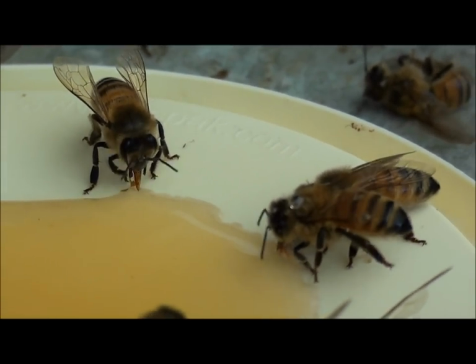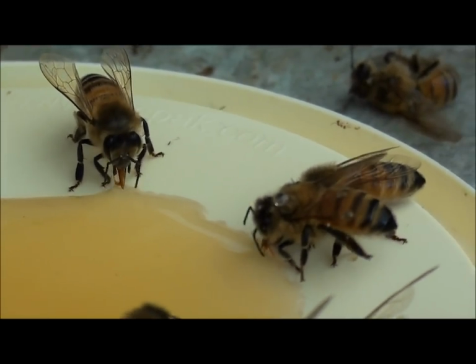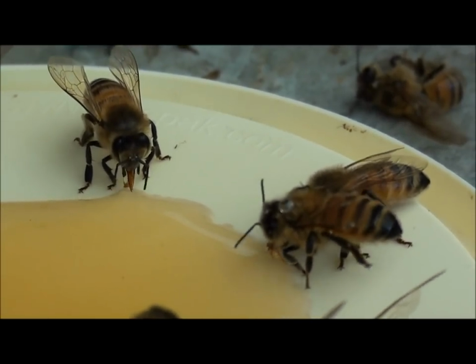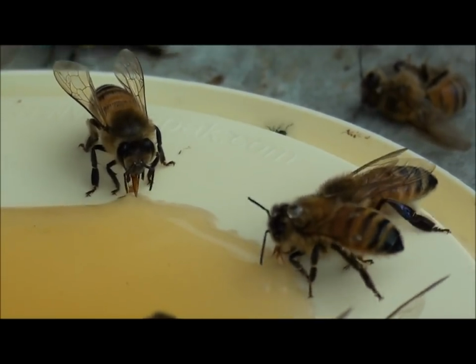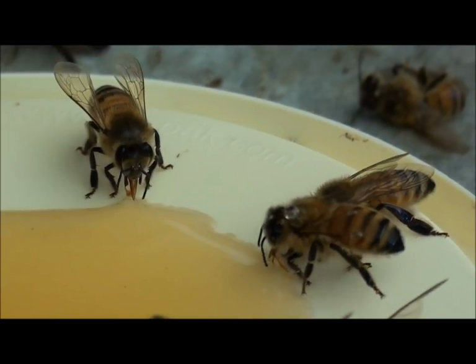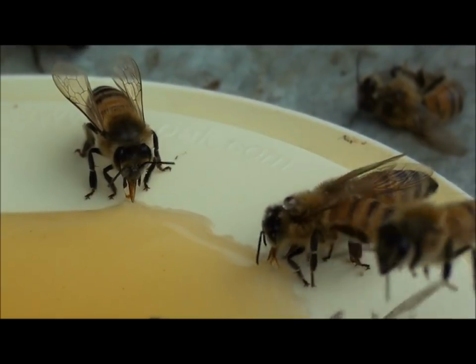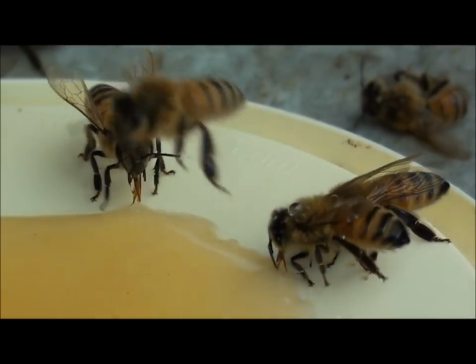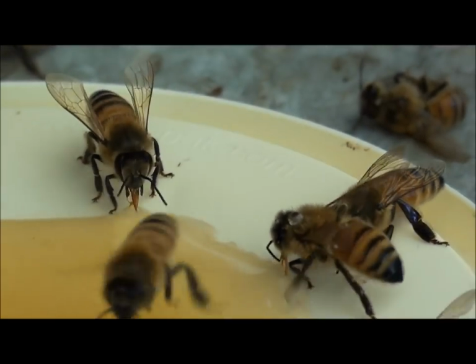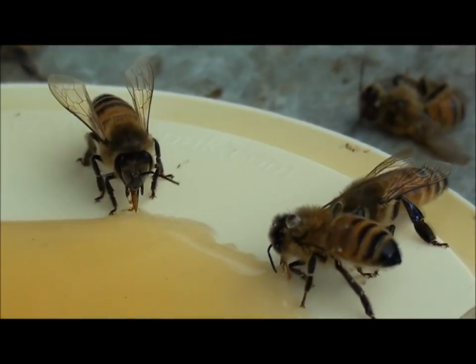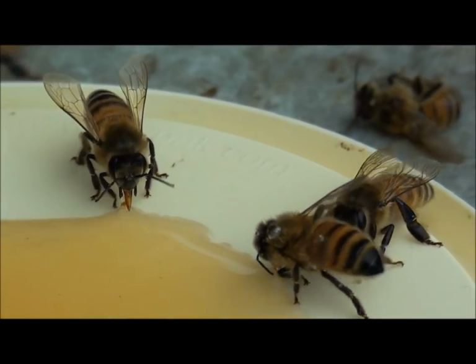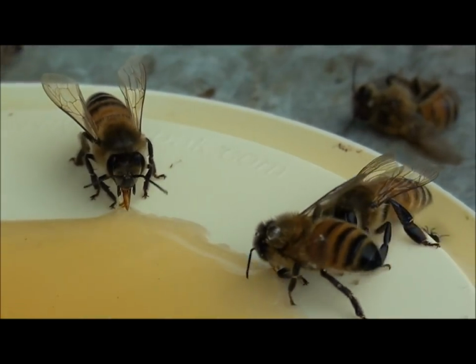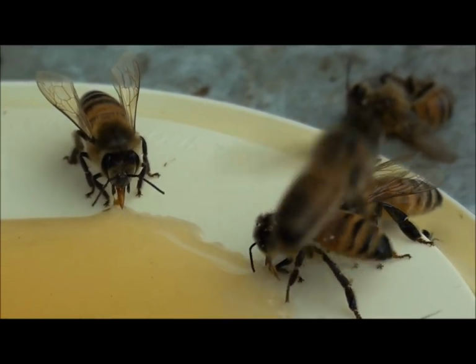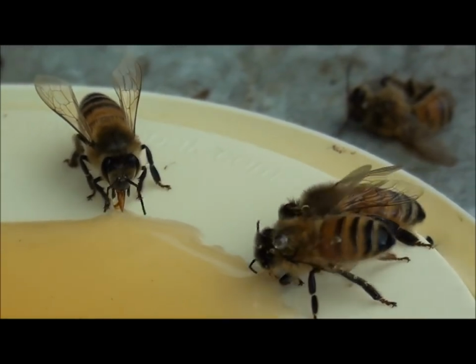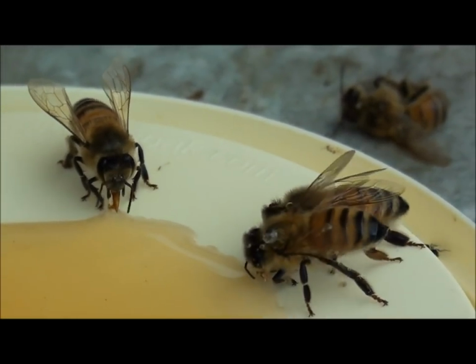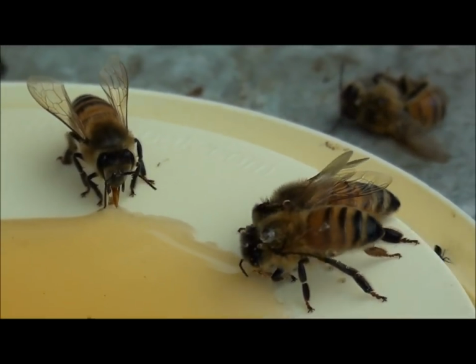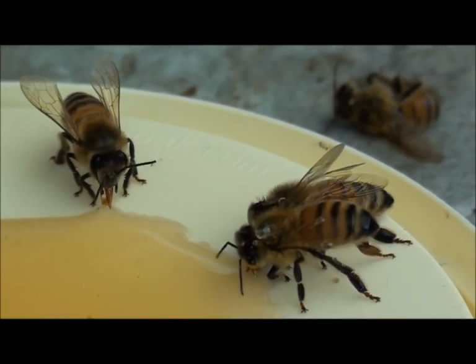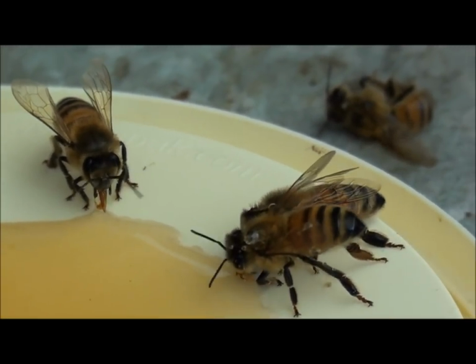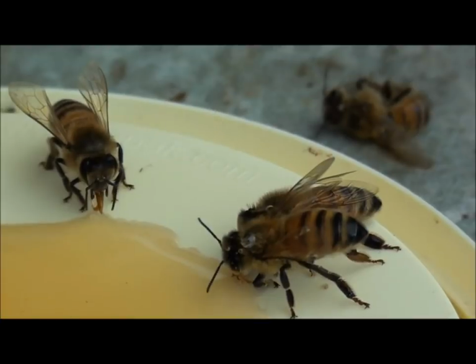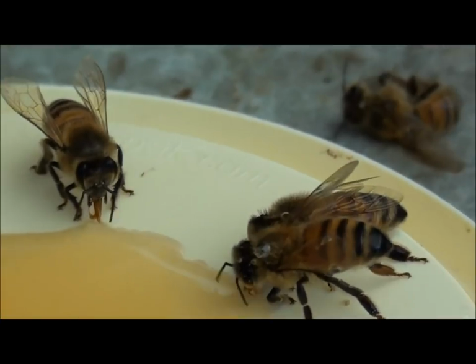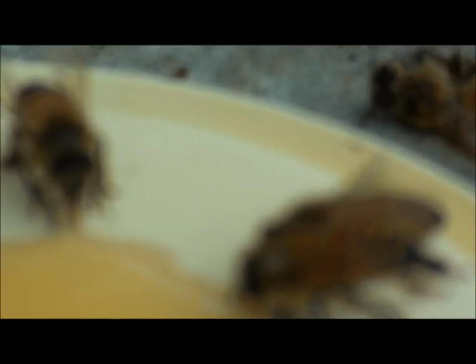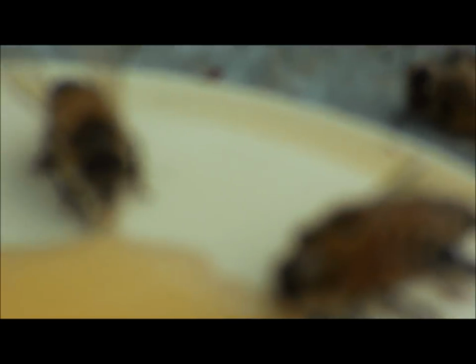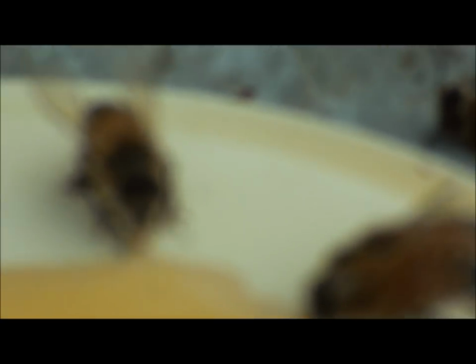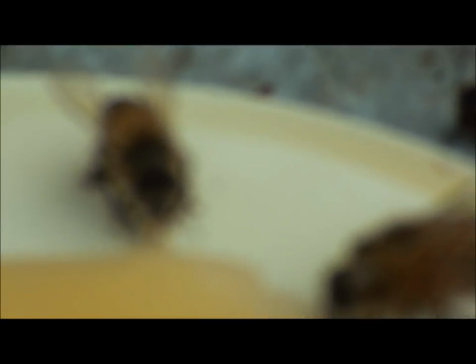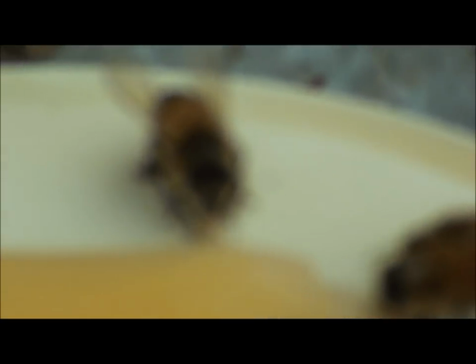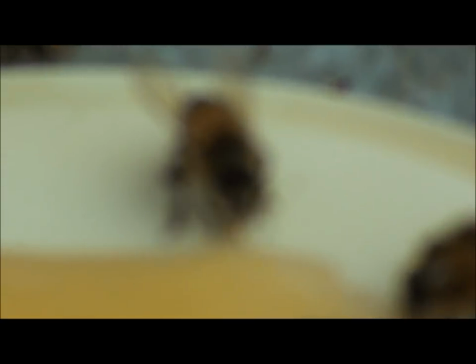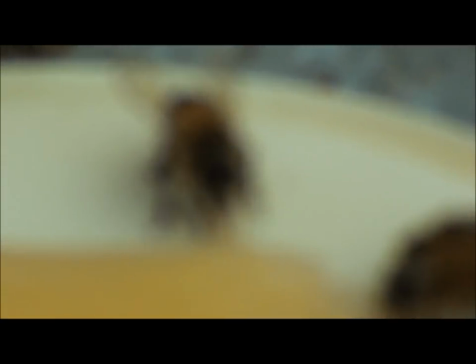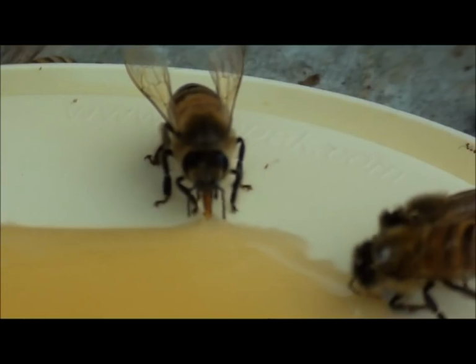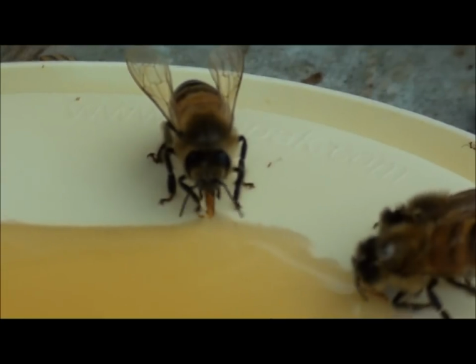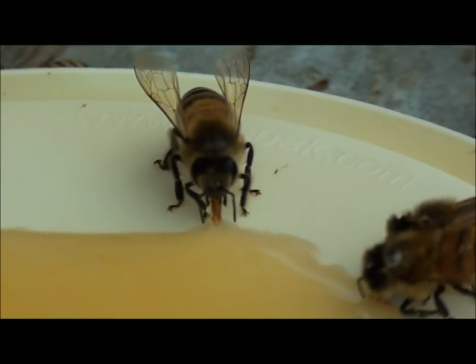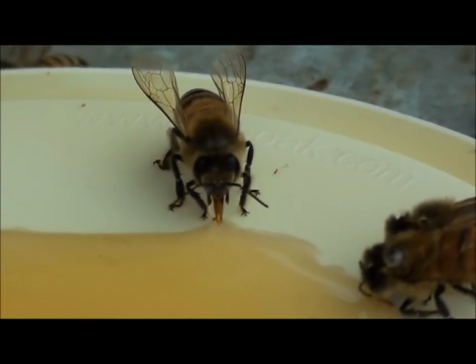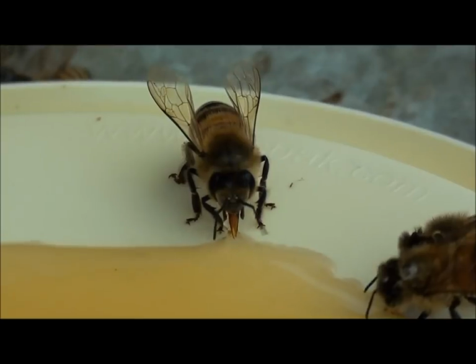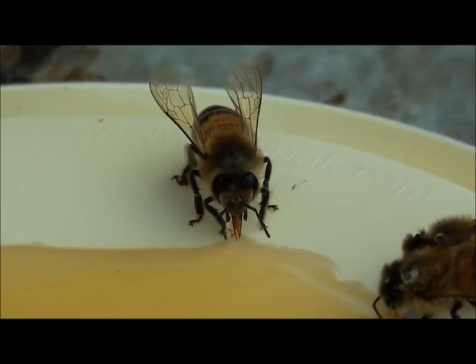You can see it really — it seems really gorging itself. So how close will this camera get? That's about it. It's as close as I'm going to get.